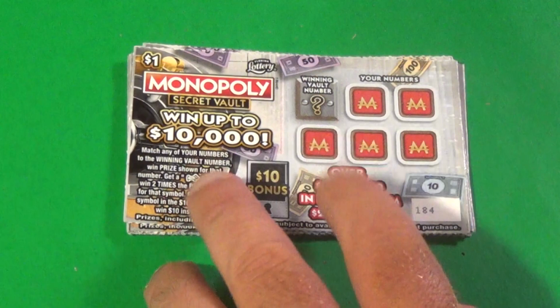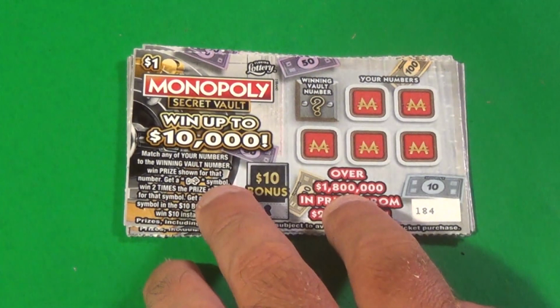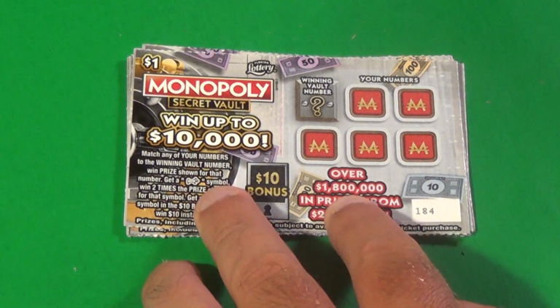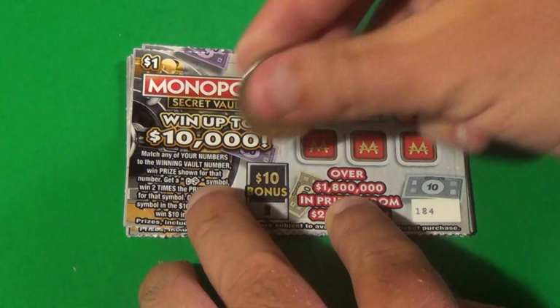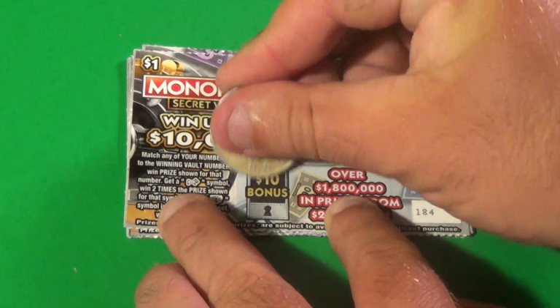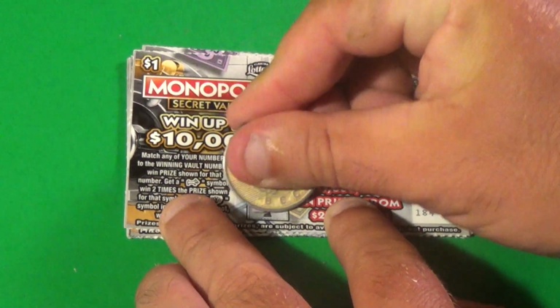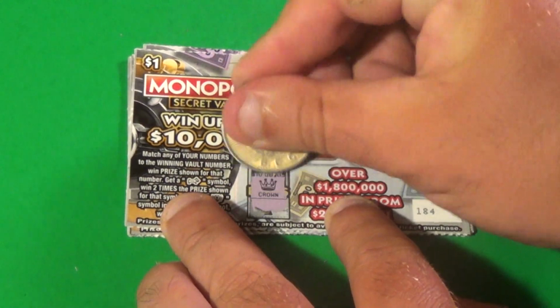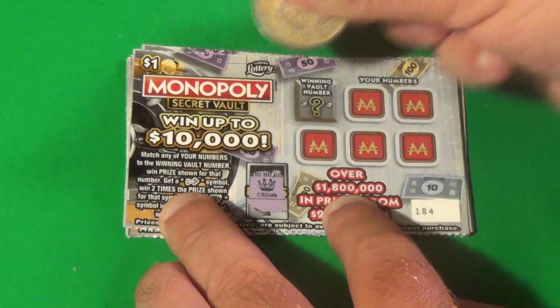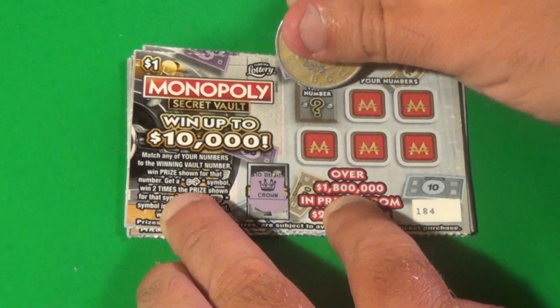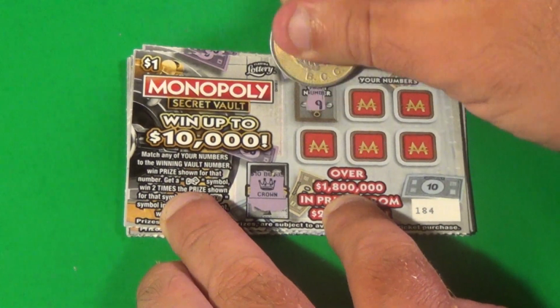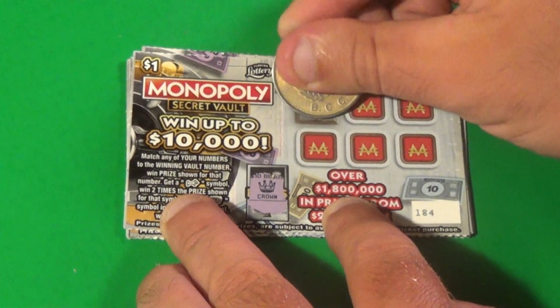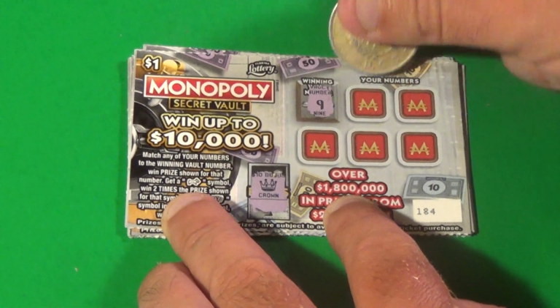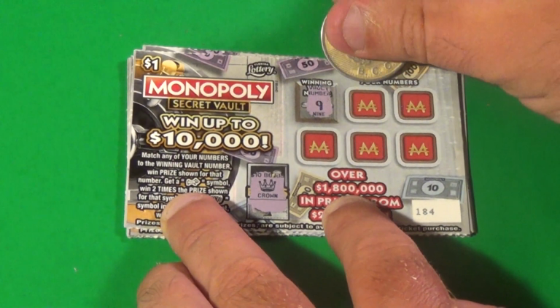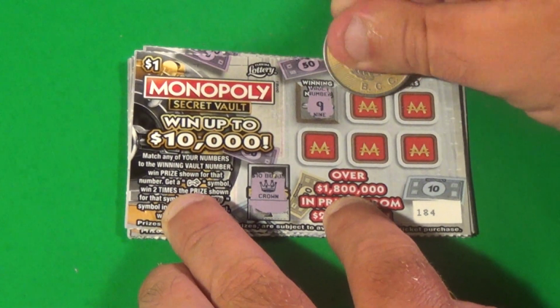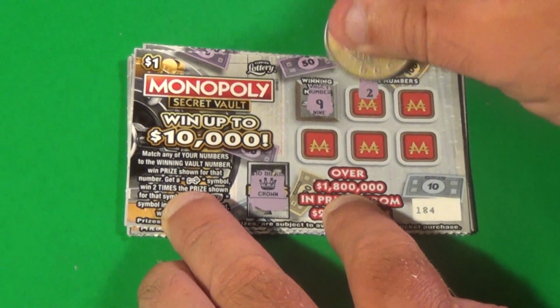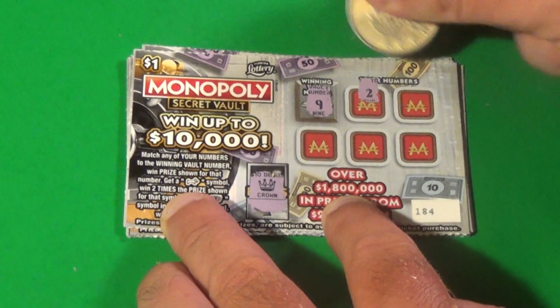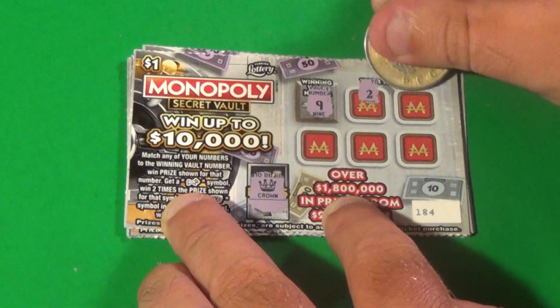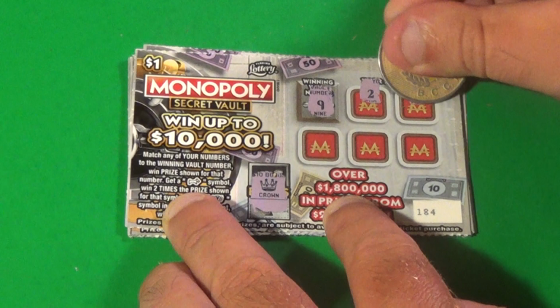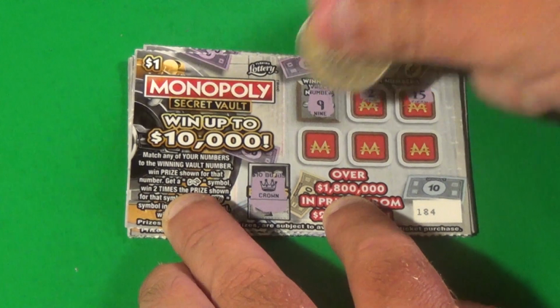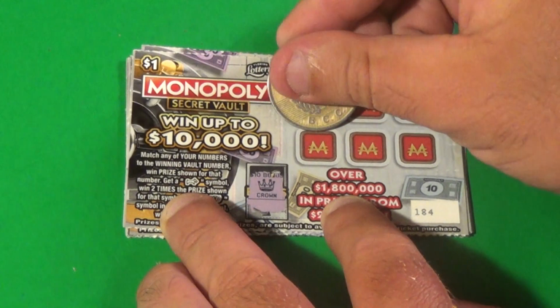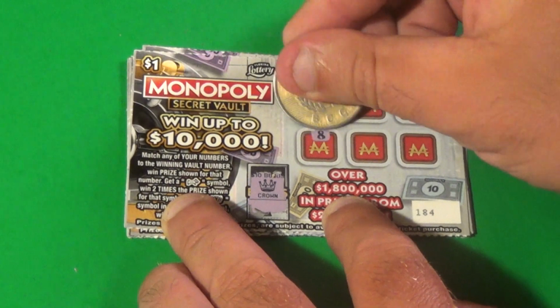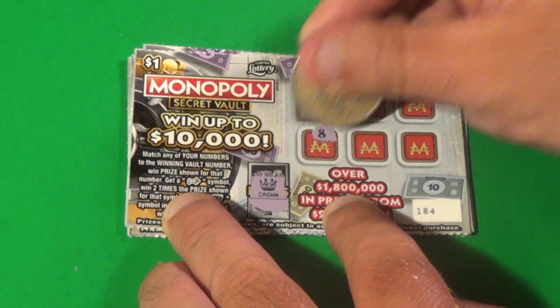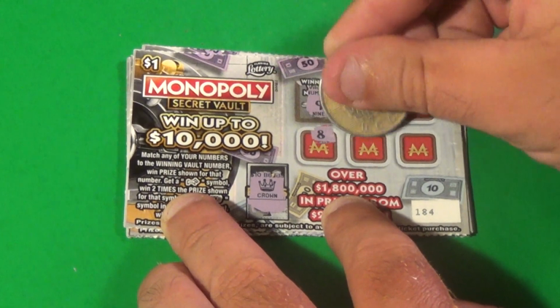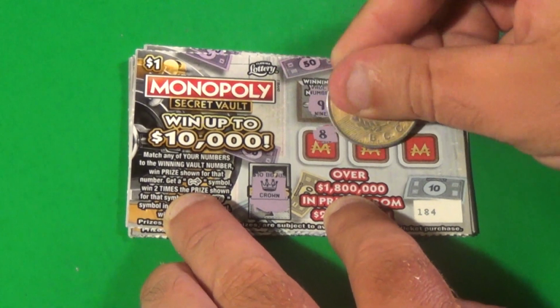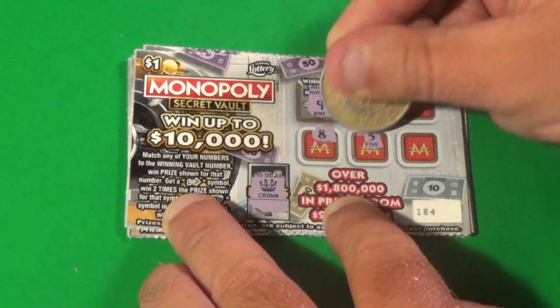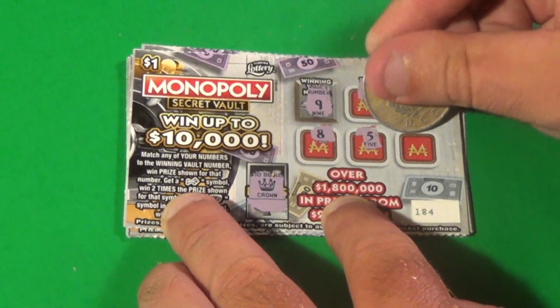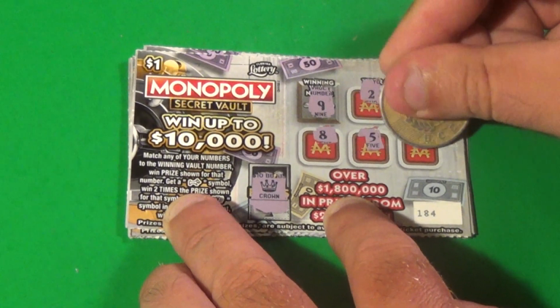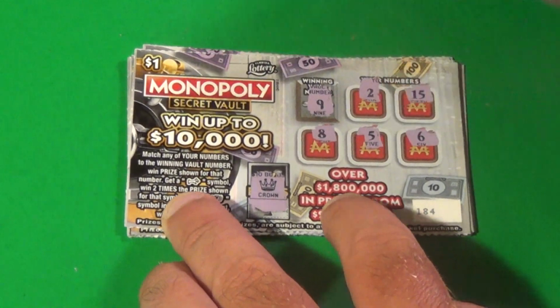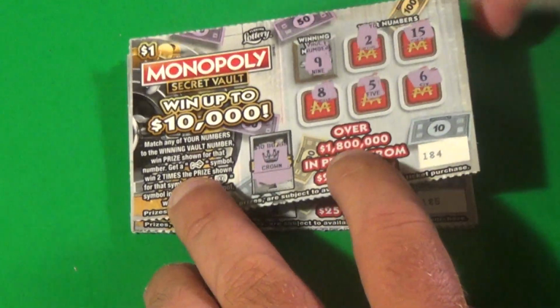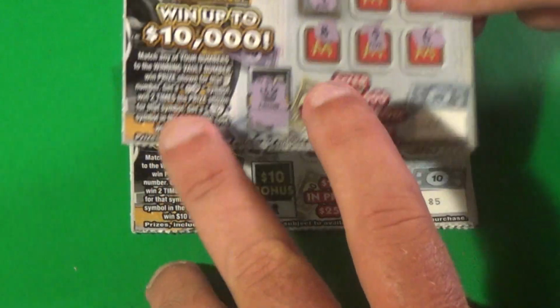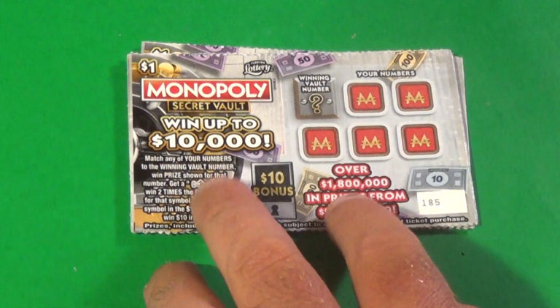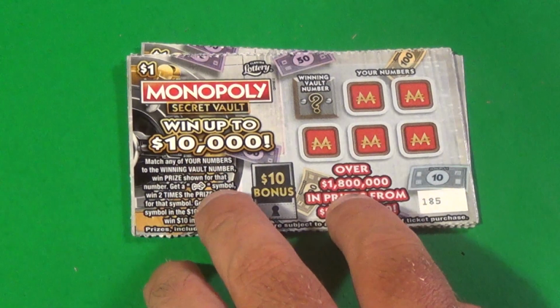Next one, crown. 9. Then we have a deuce, 15, 8, 5, and a 6. No good.